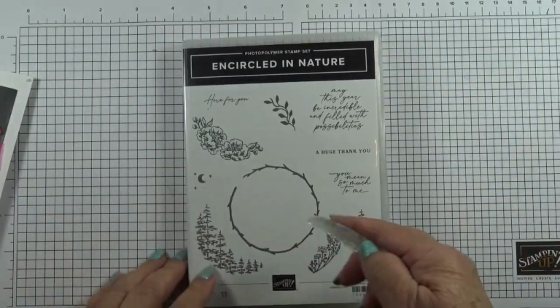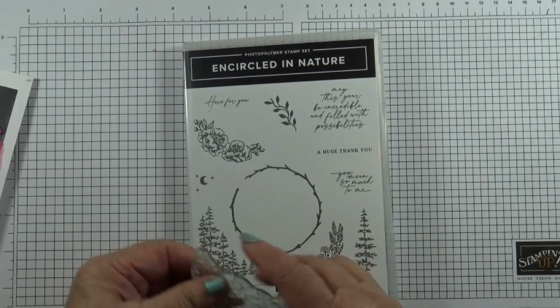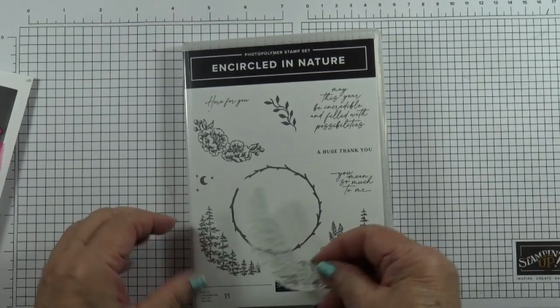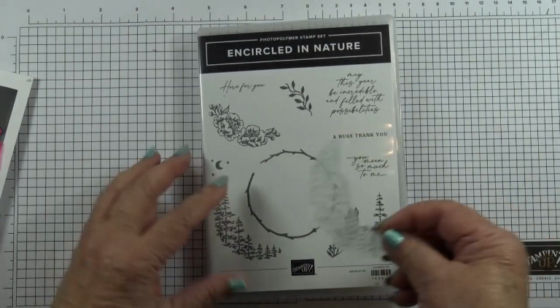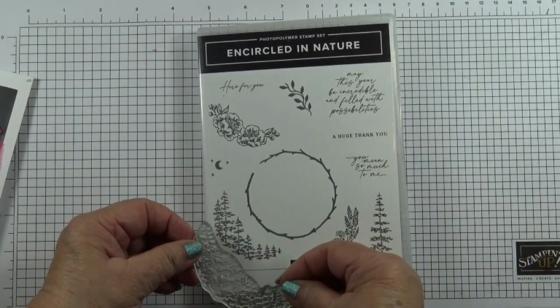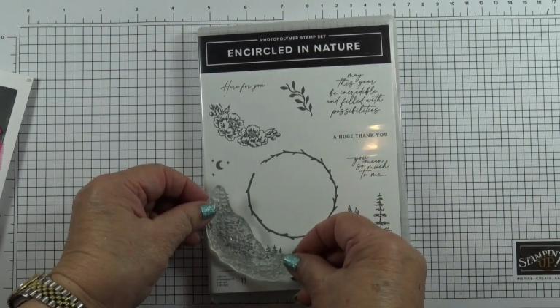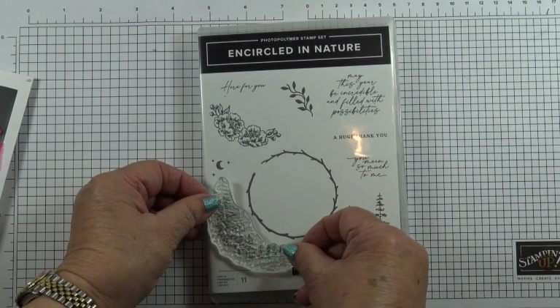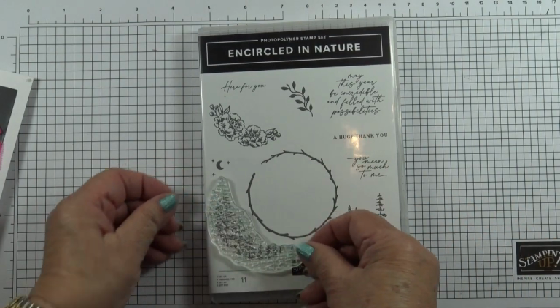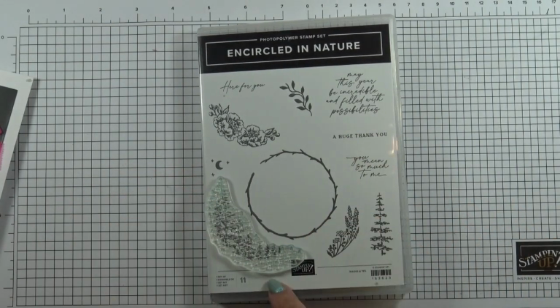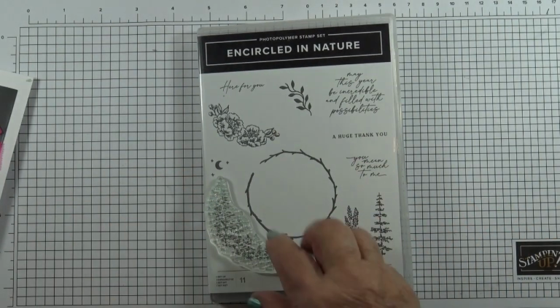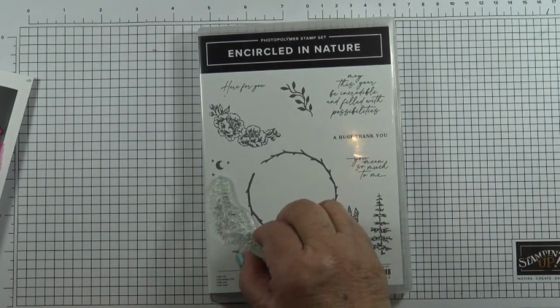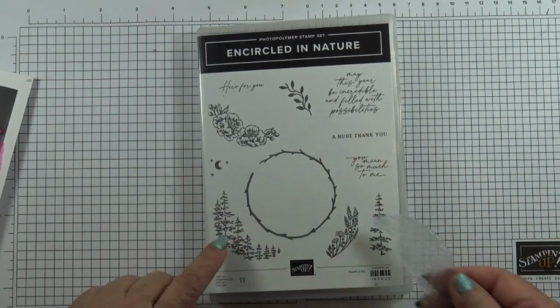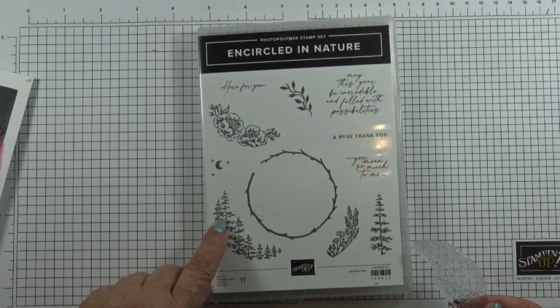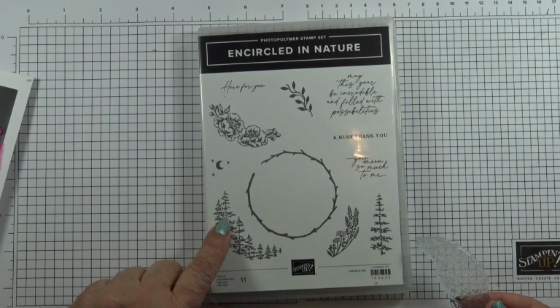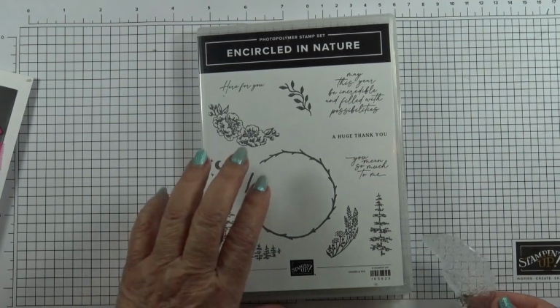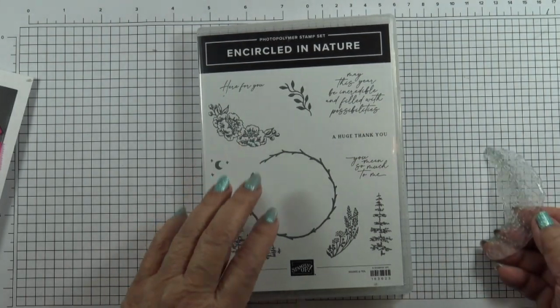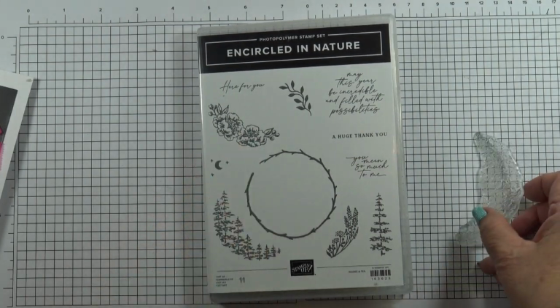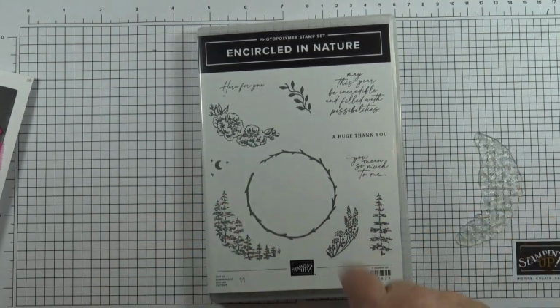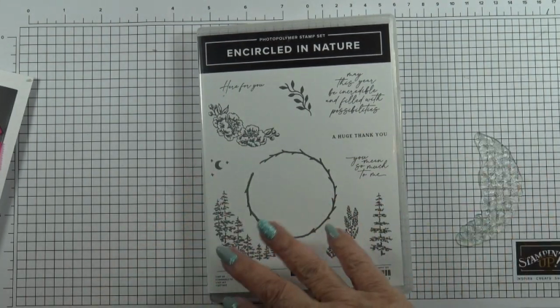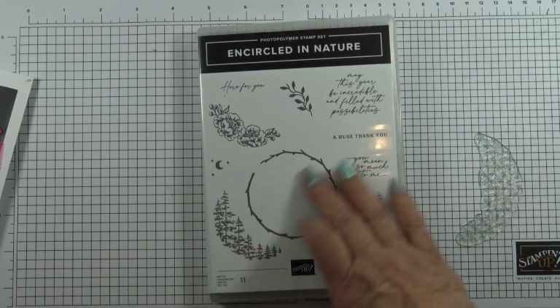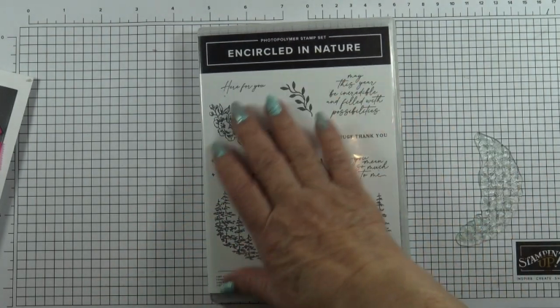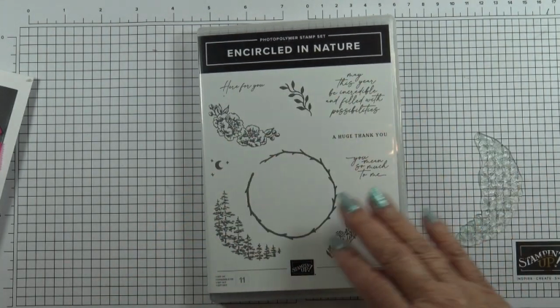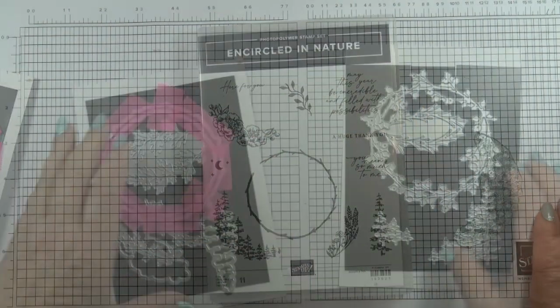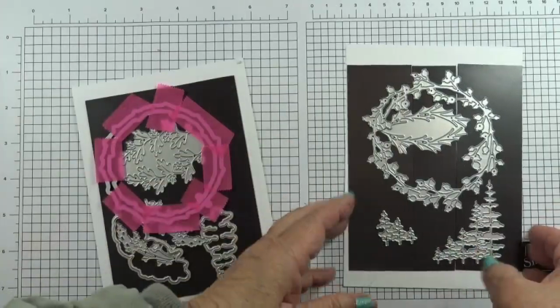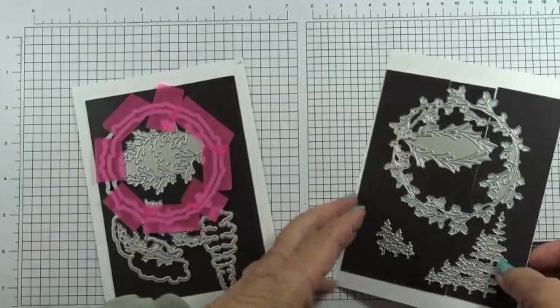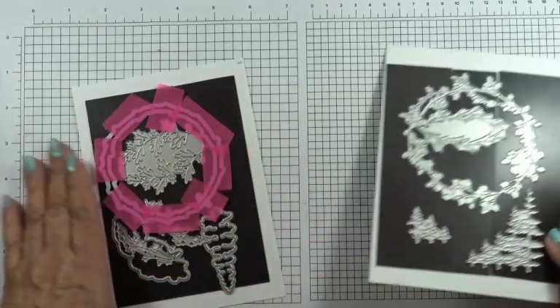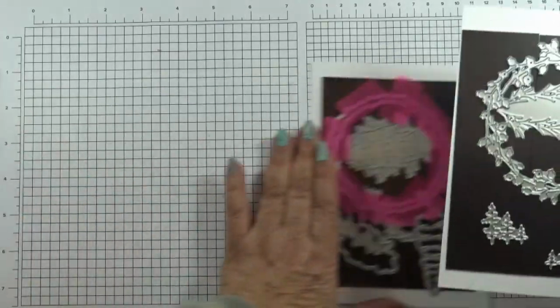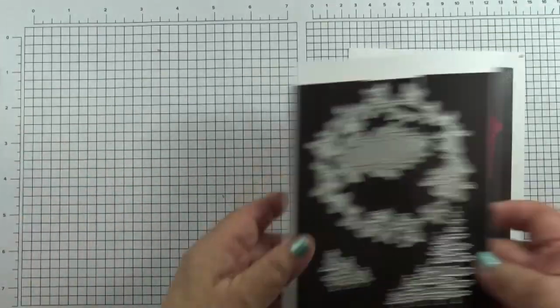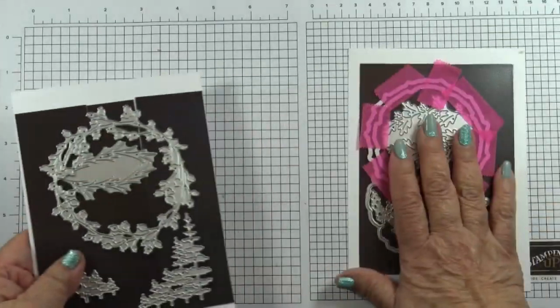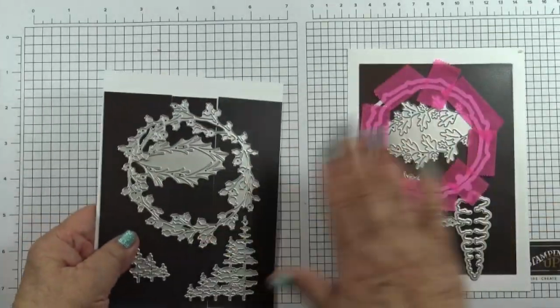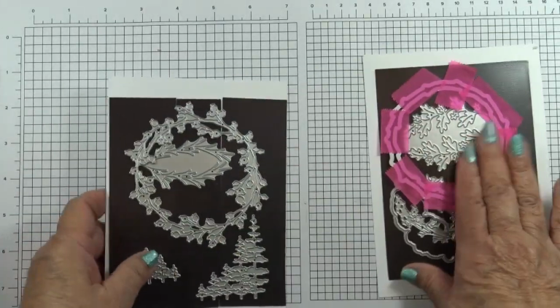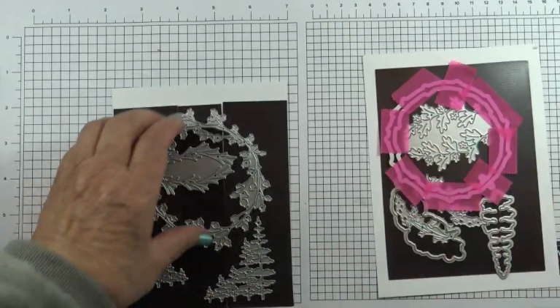The stamp is not true to size — it's been shrunk so that the actual size of the image is much smaller, so it will fit on the front cover of the box. It's a big set because it has two sheets of dies.